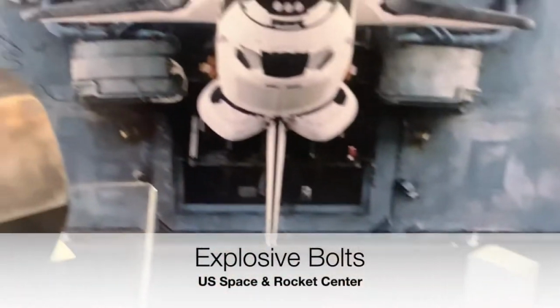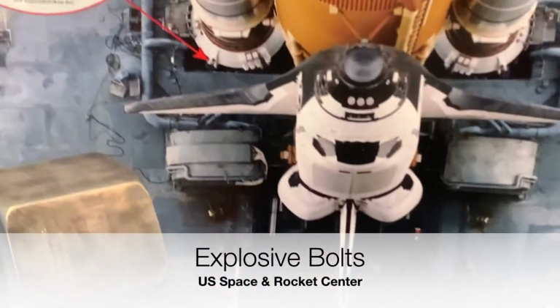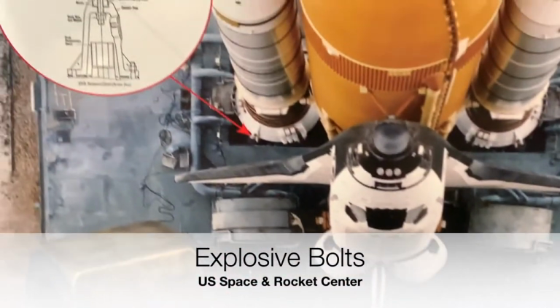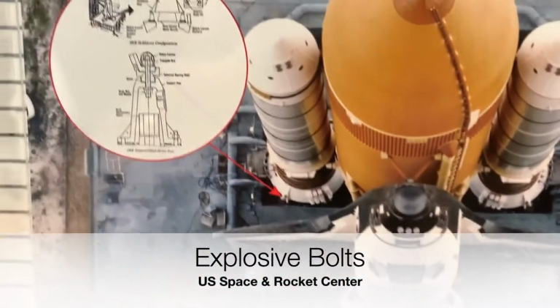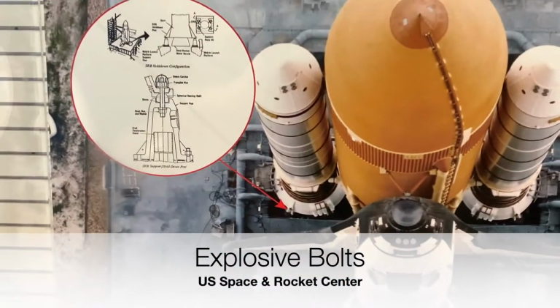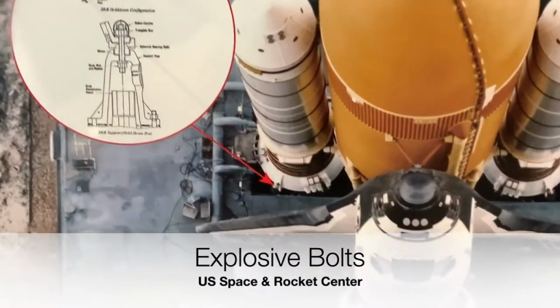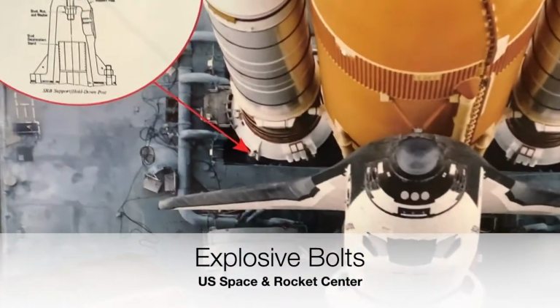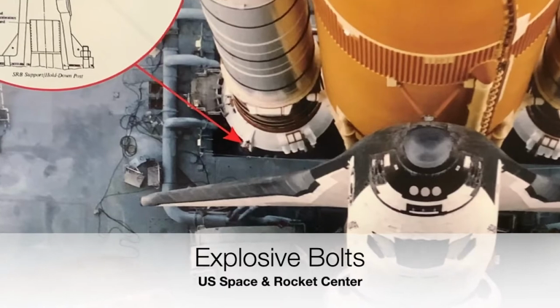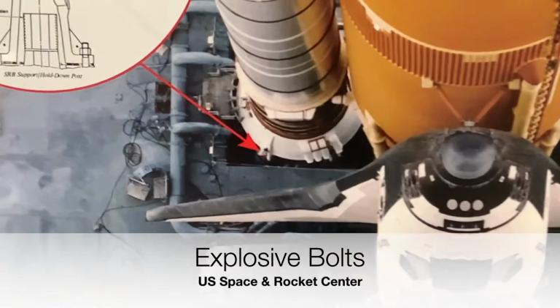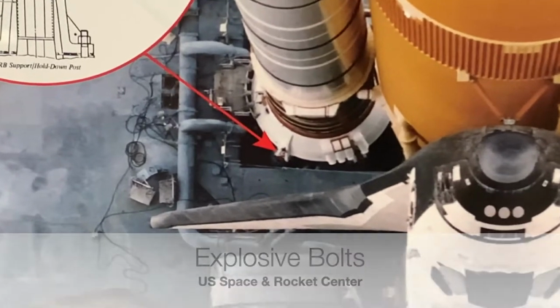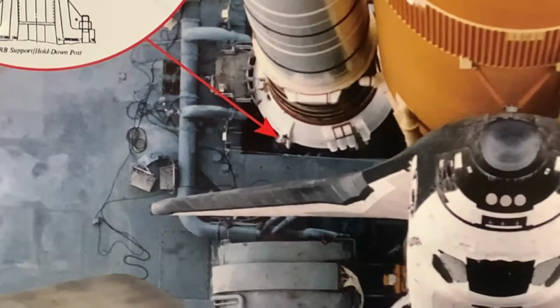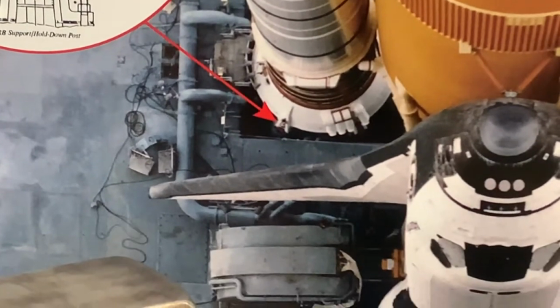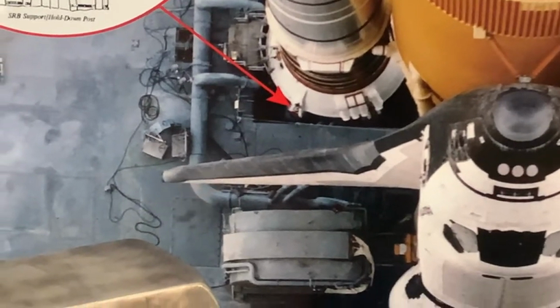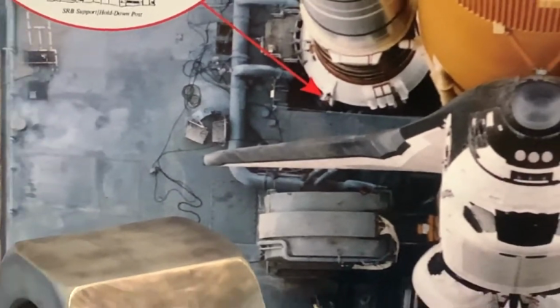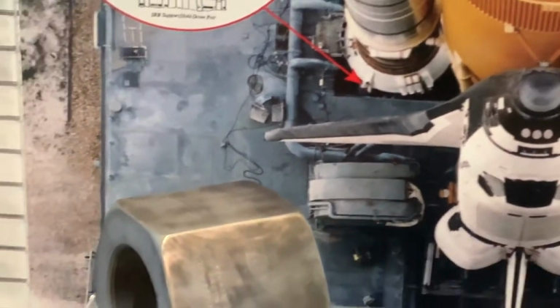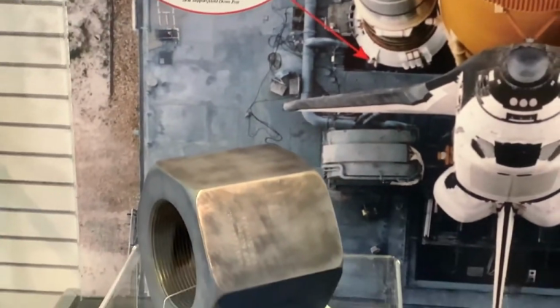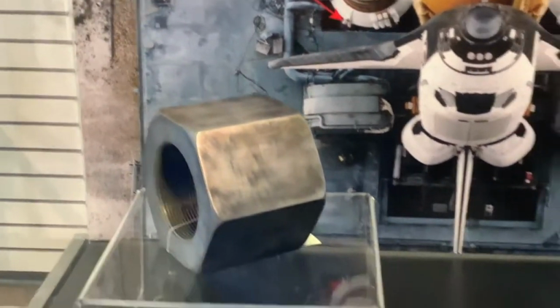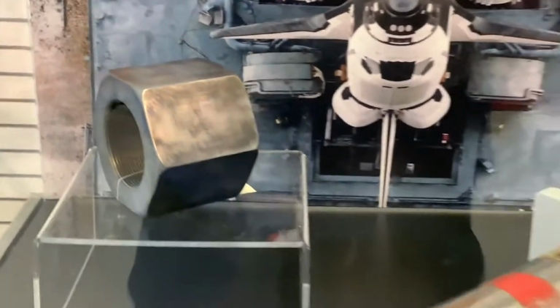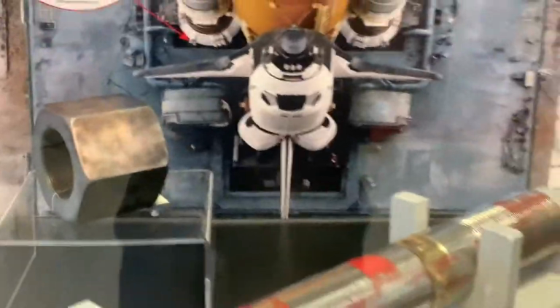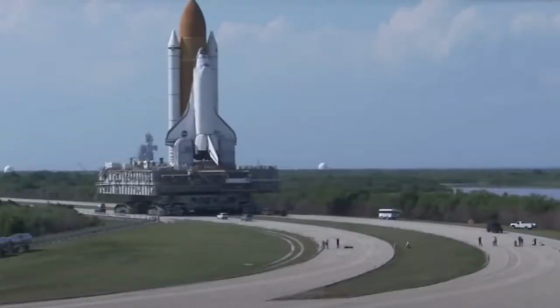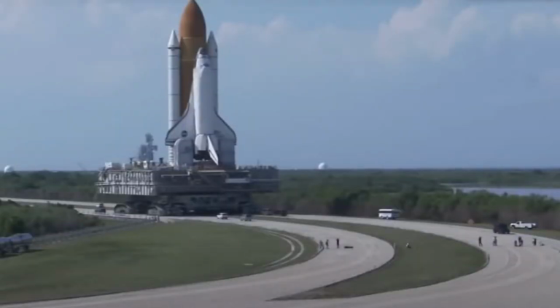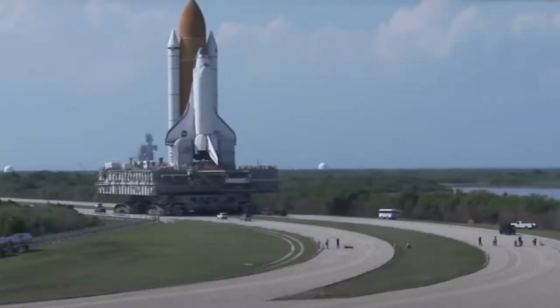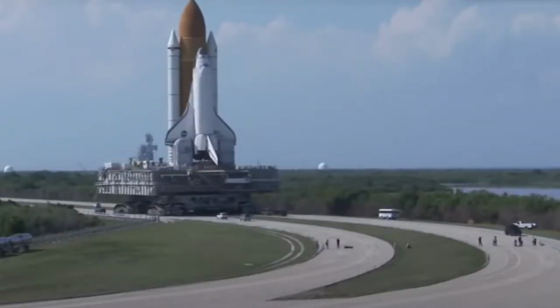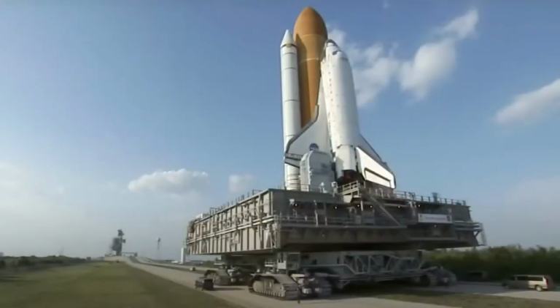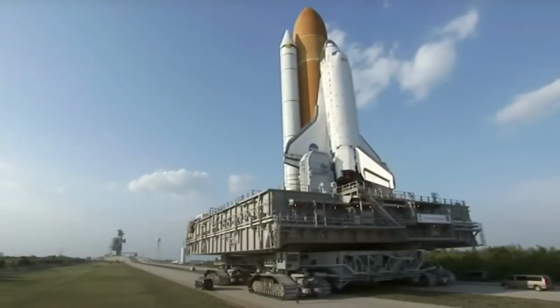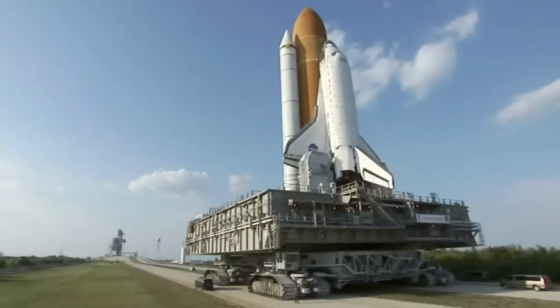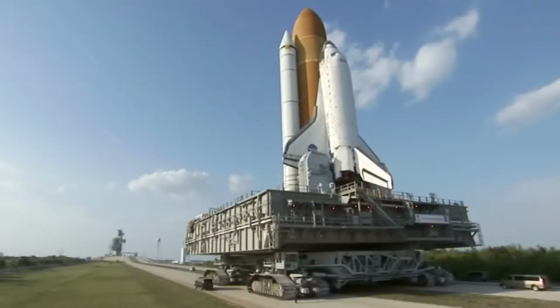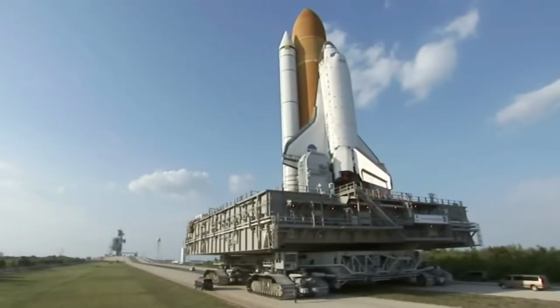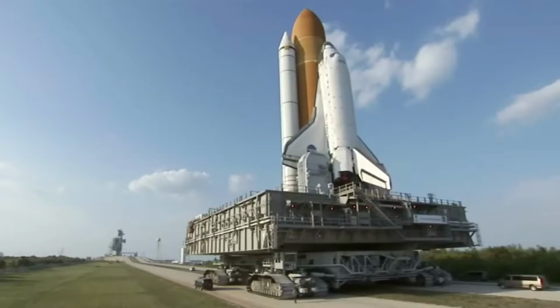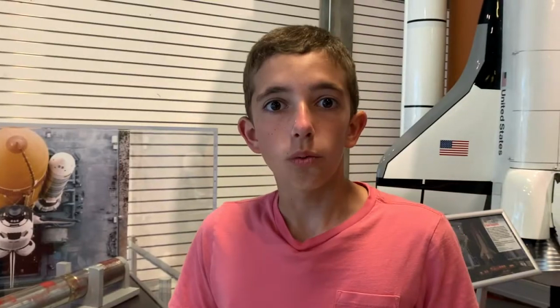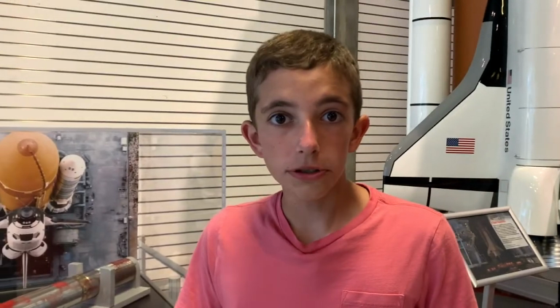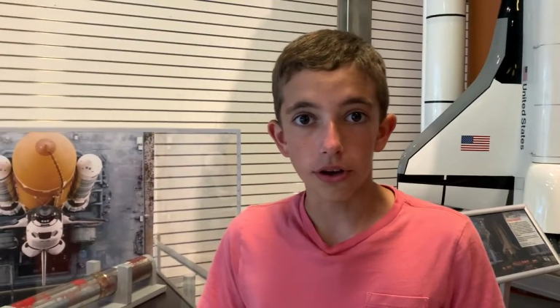There were eight of these huge bolts, each held by two nuts, as you can see here. They basically took the full load of the shuttle stack, which includes the shuttle orbiter, external fuel tank, and the two SRBs right up until liftoff.